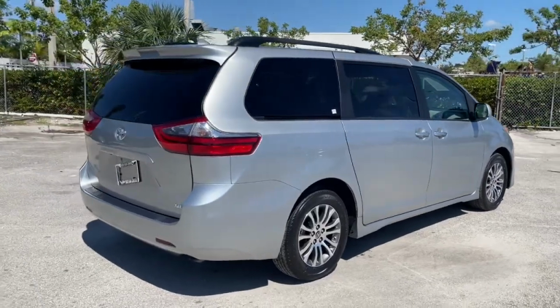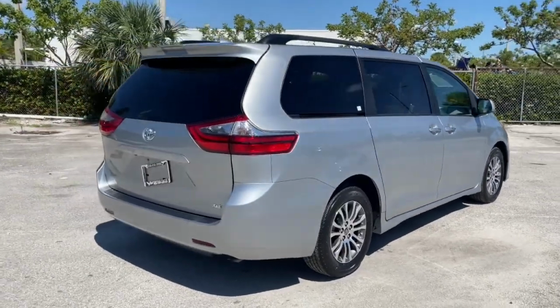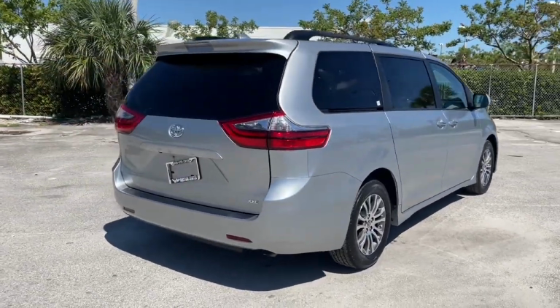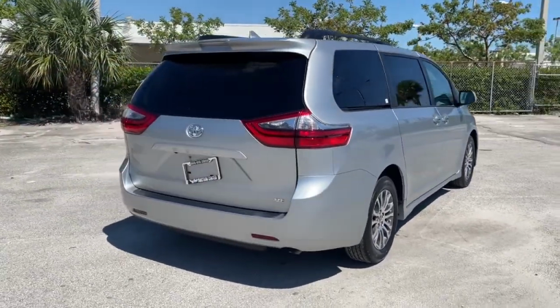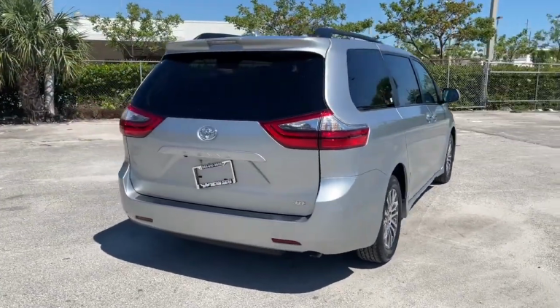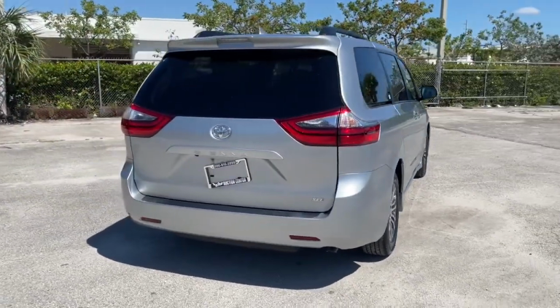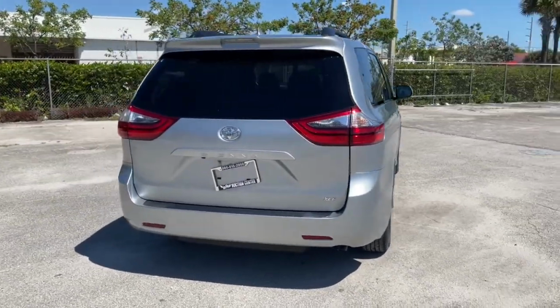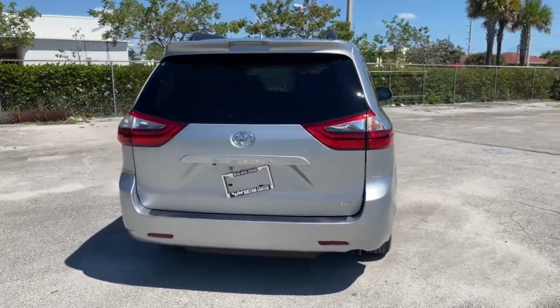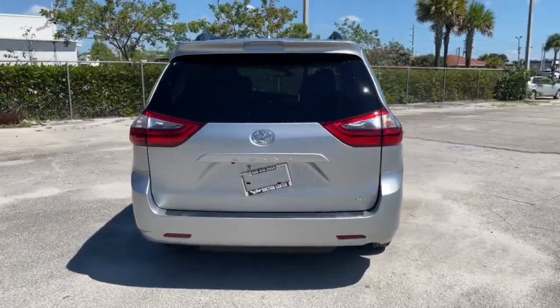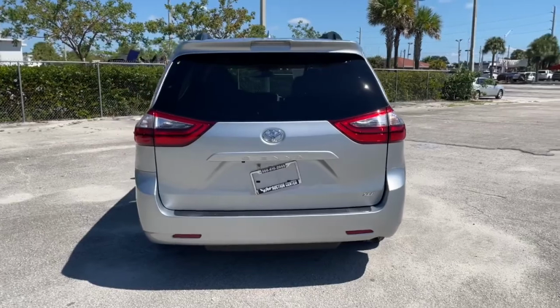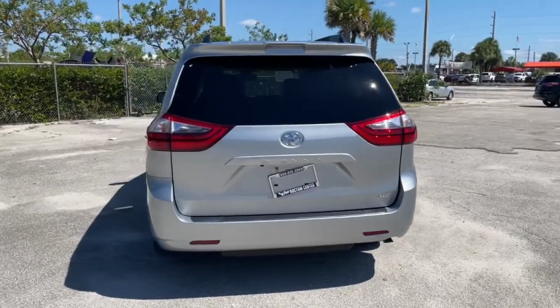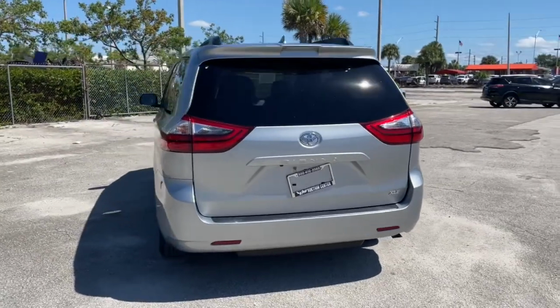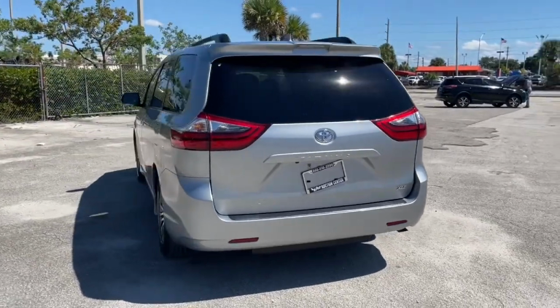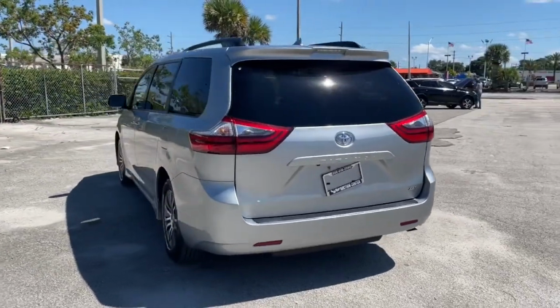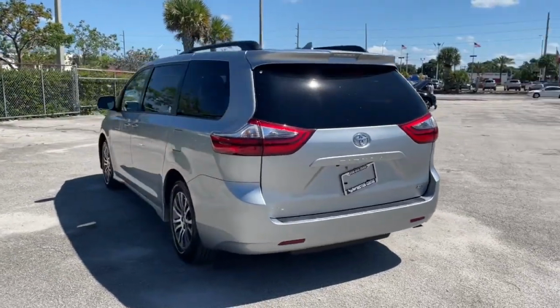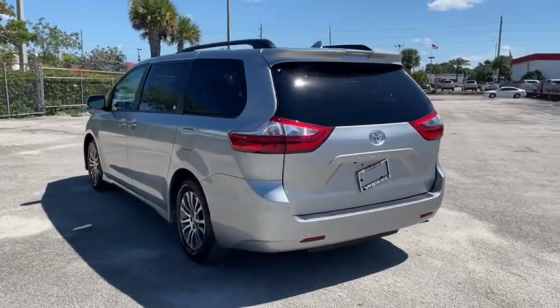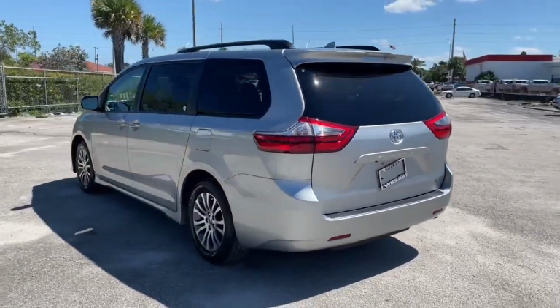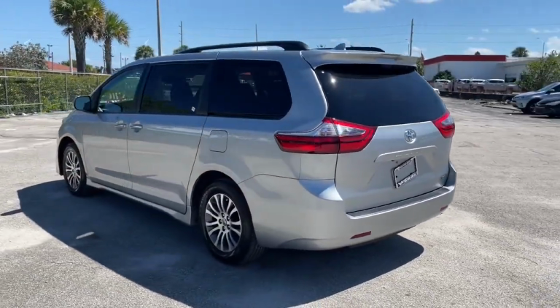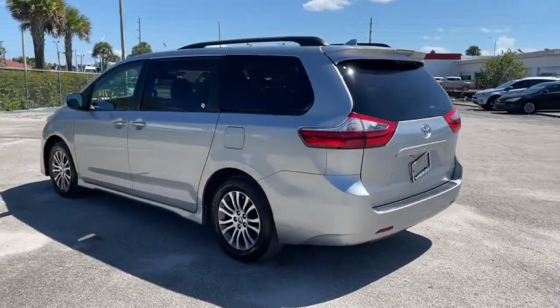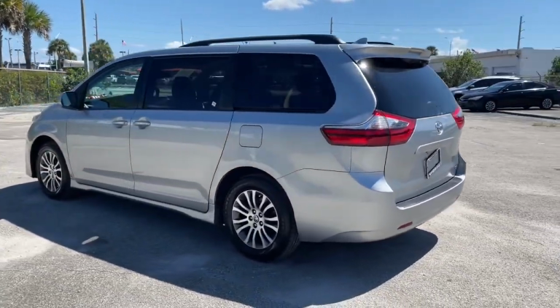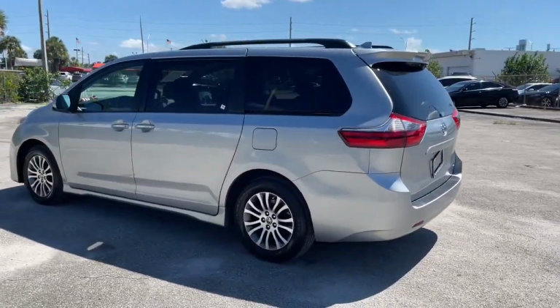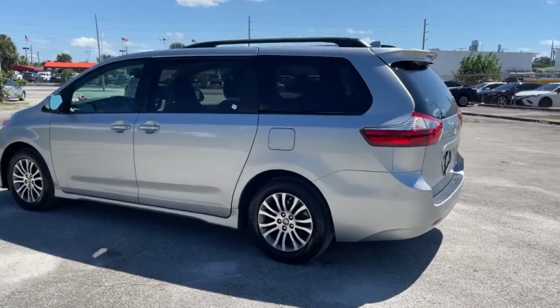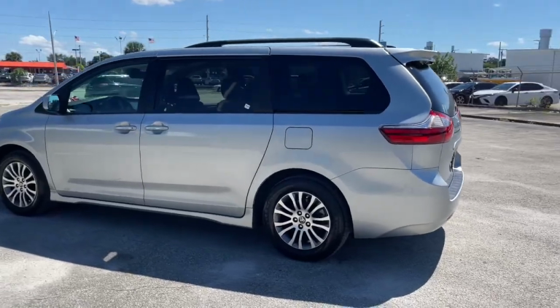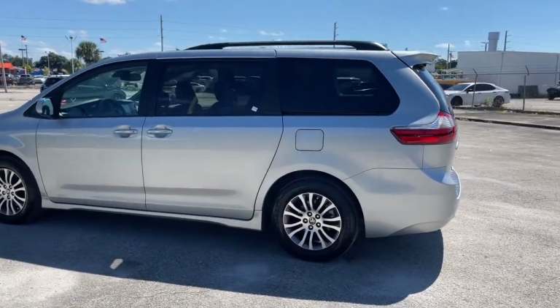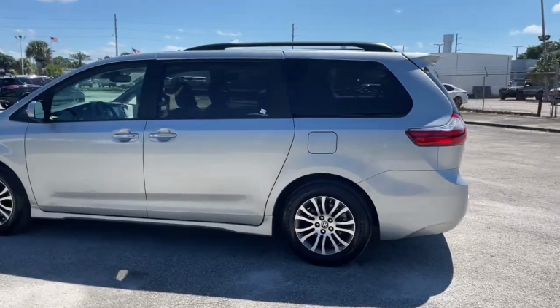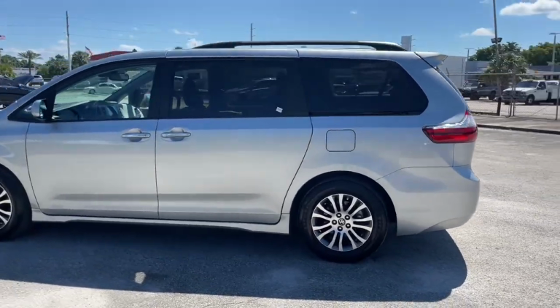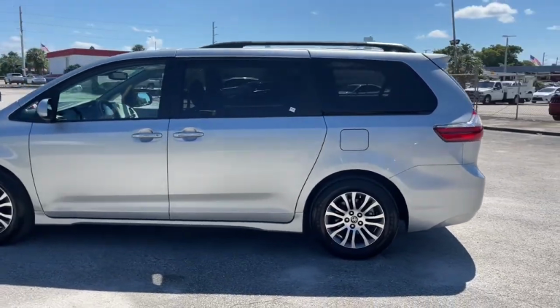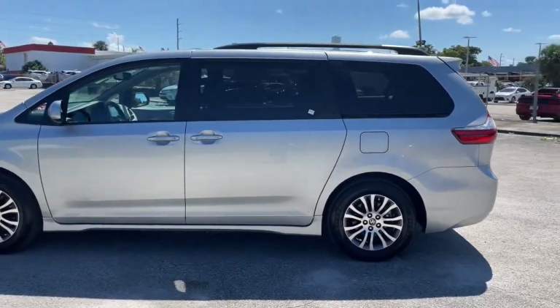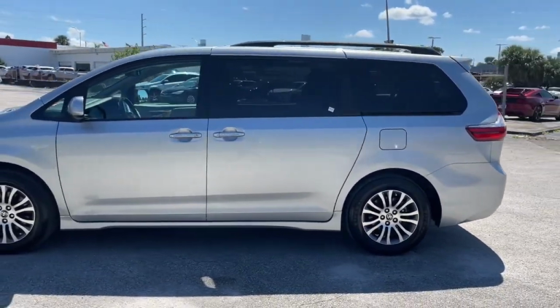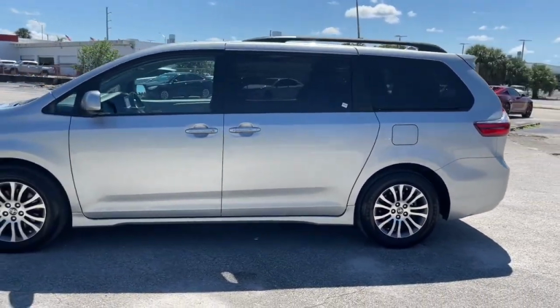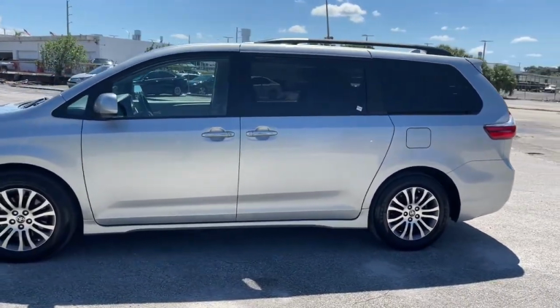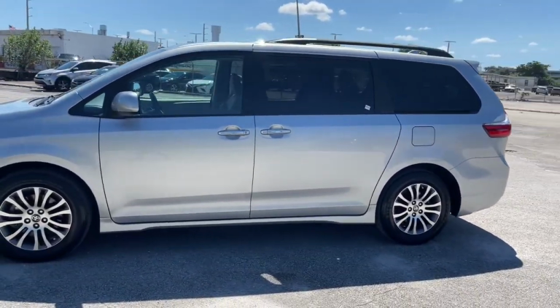Take peace of mind along on every family drive when you're in this stylish Sienna. Its cutting-edge technology keeps your passengers safe, connected, and entertained, while its spacious, luxurious cabin creates a relaxing environment for all.